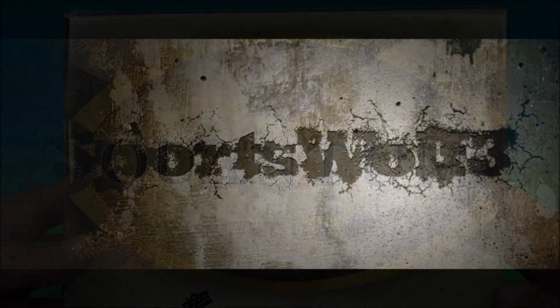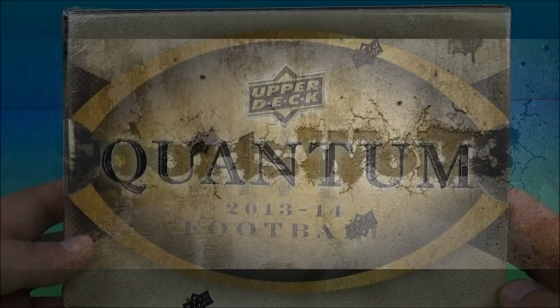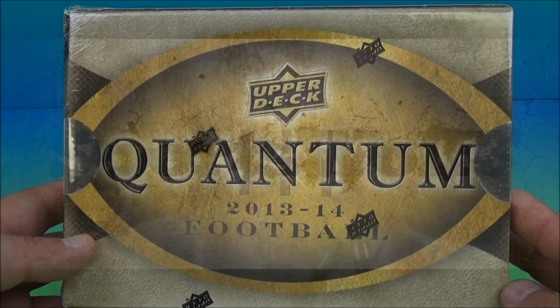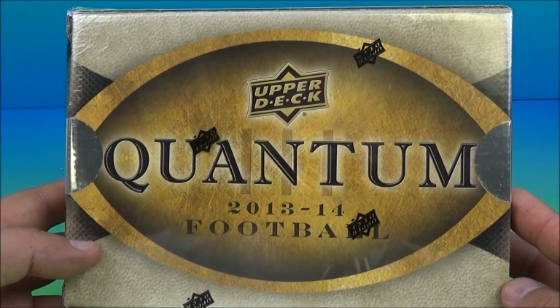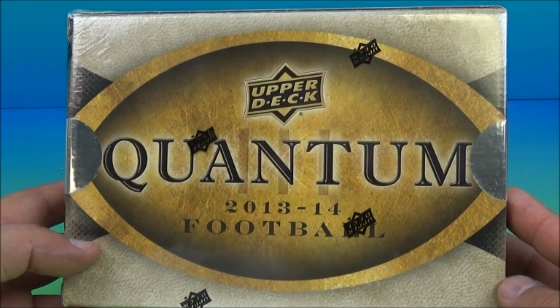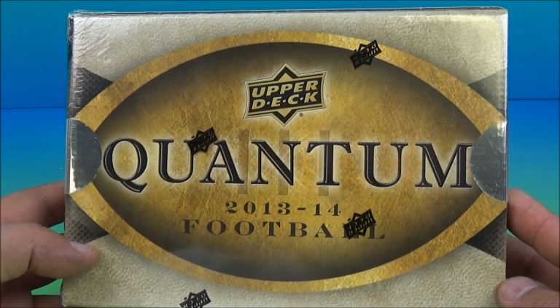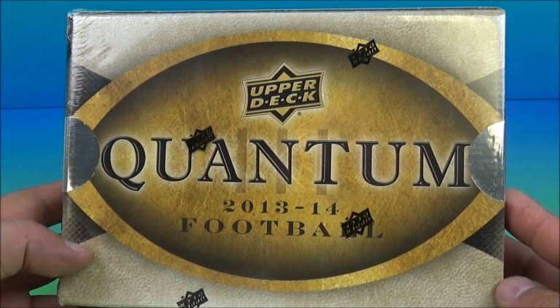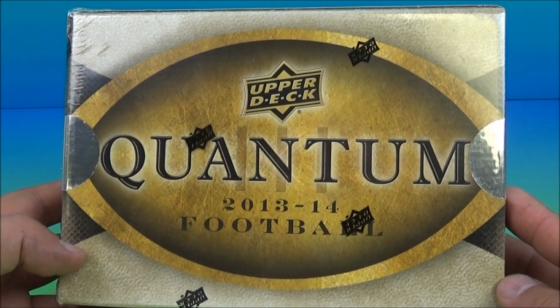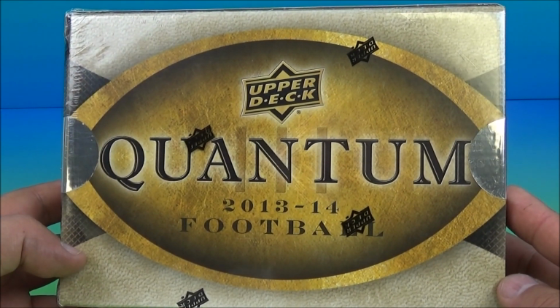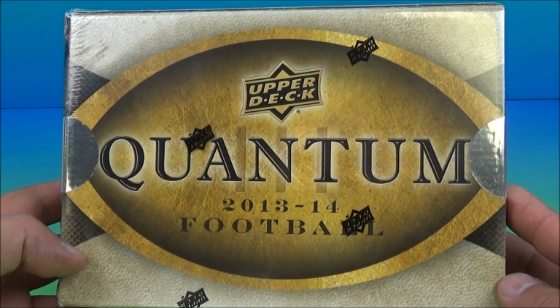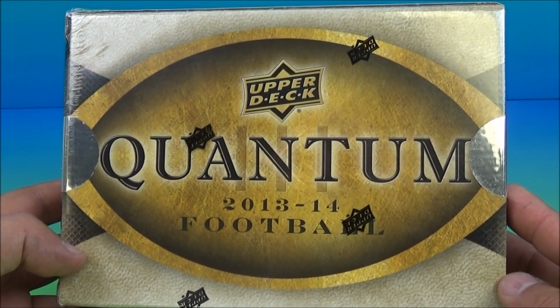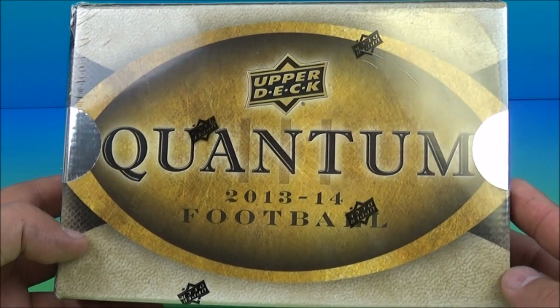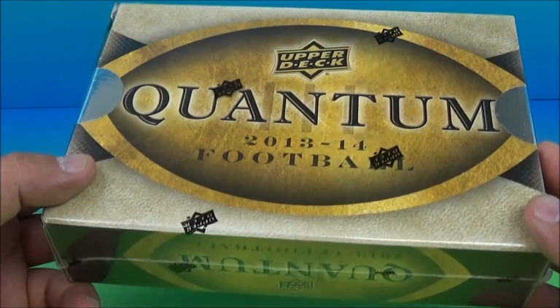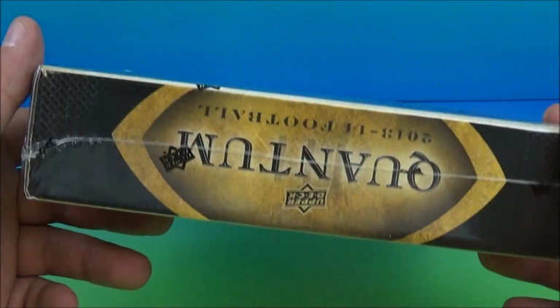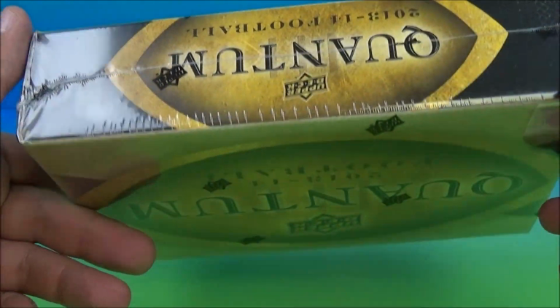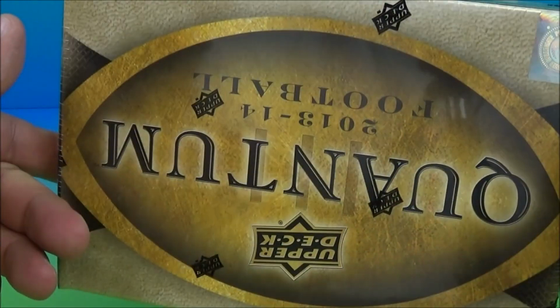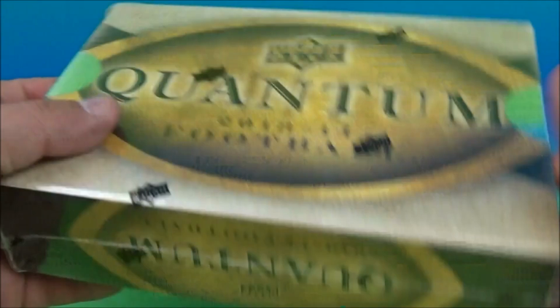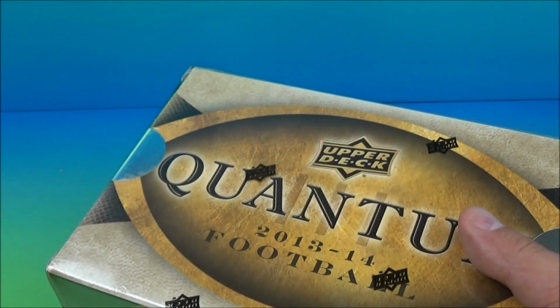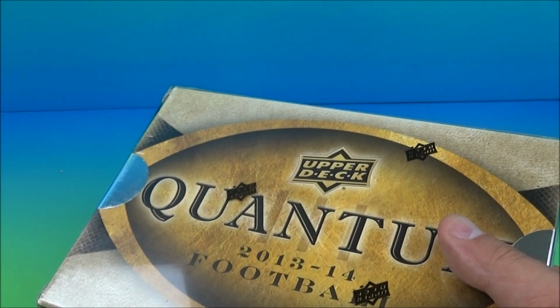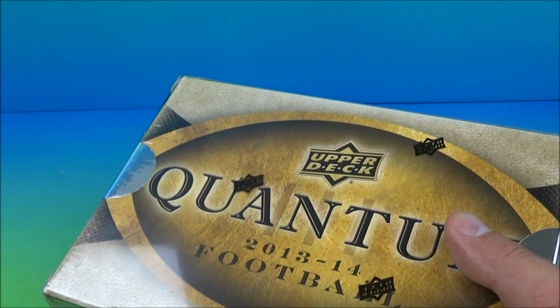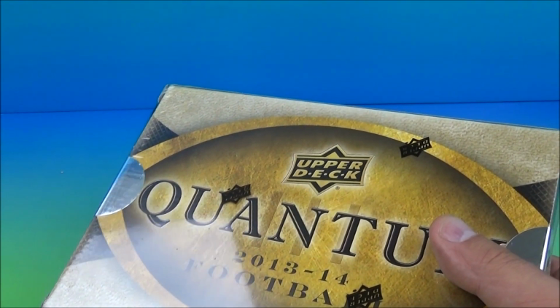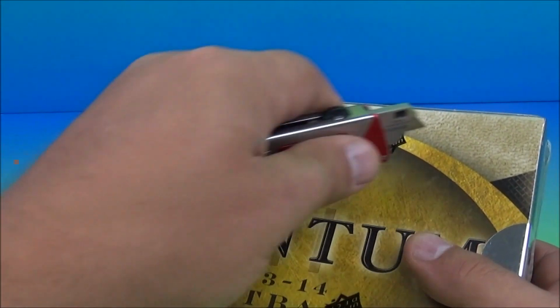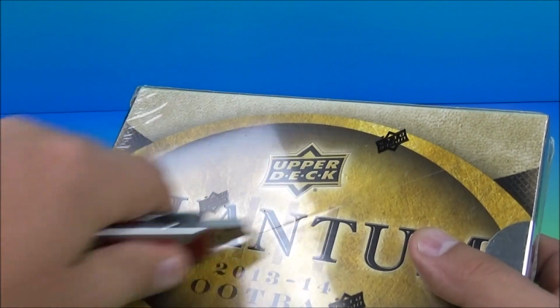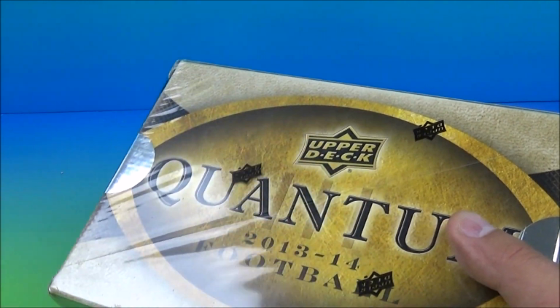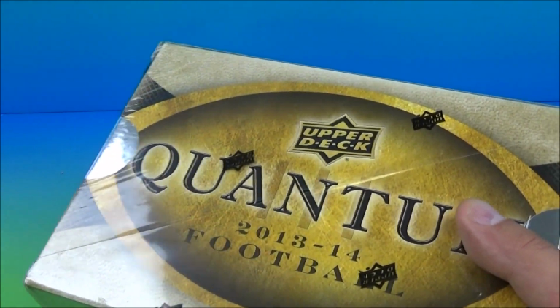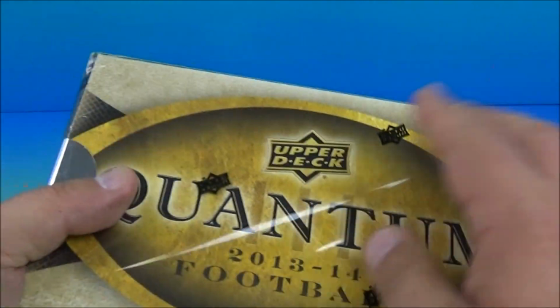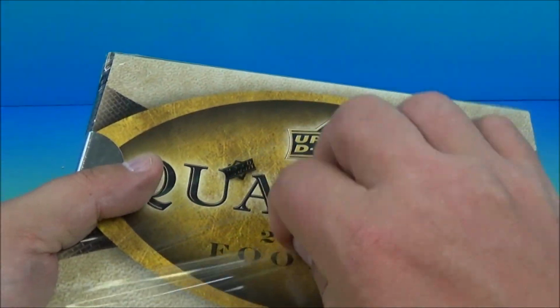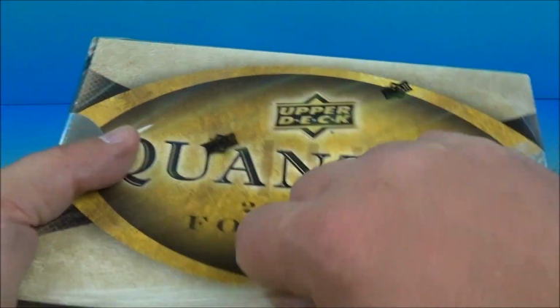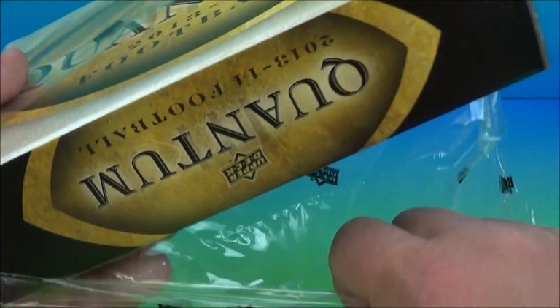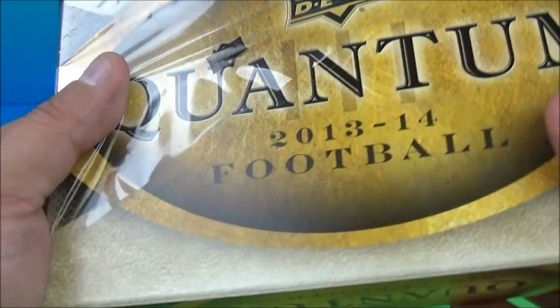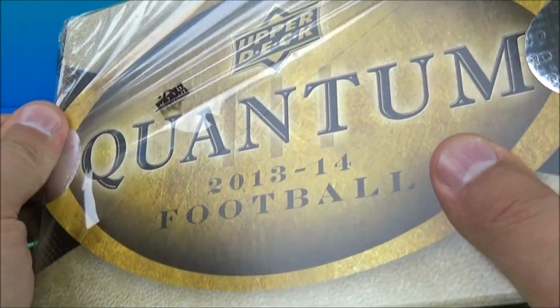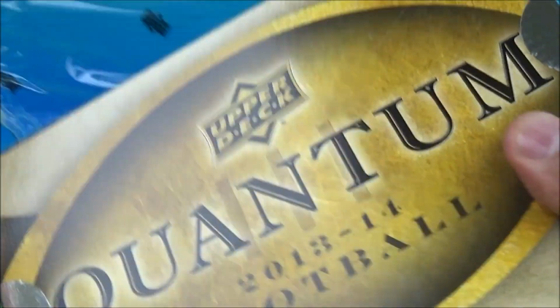Hey, what's going on everybody? Sportsnet3 here. Today we have some Upper Deck Quantum 2013-14 football. We have a hobby box, picked this up from Dave and Adam's Cardworld Online. So let's just open it up without delay.